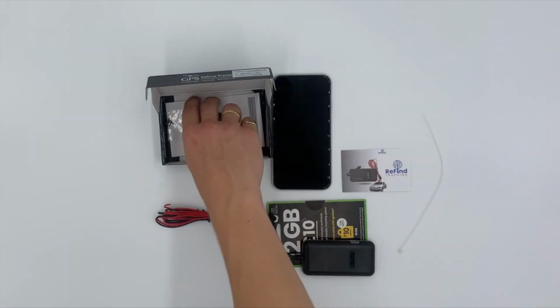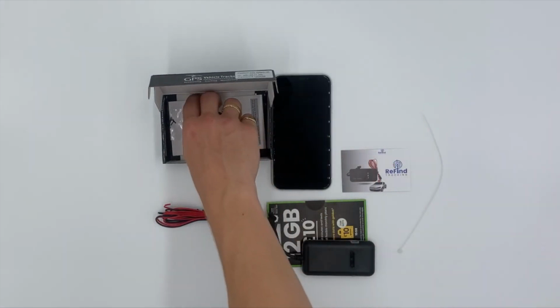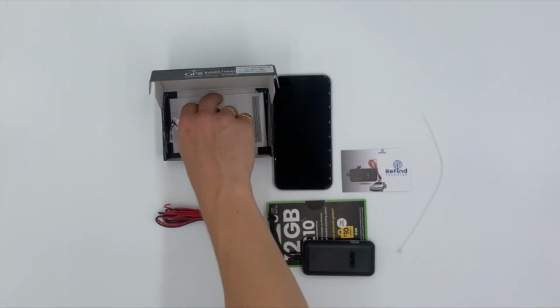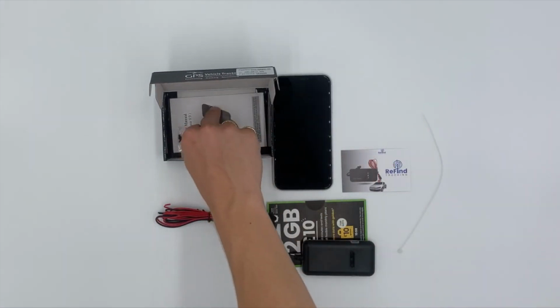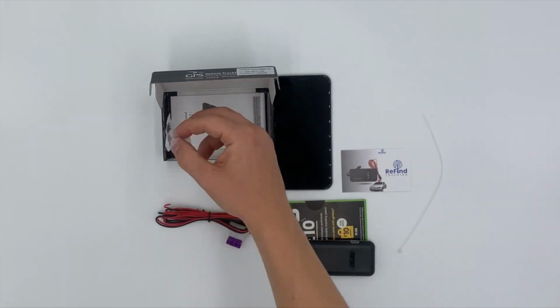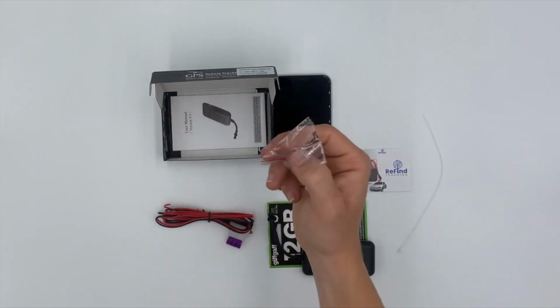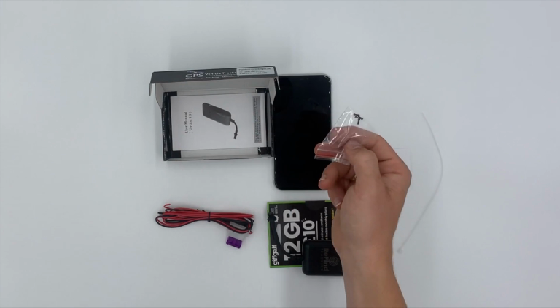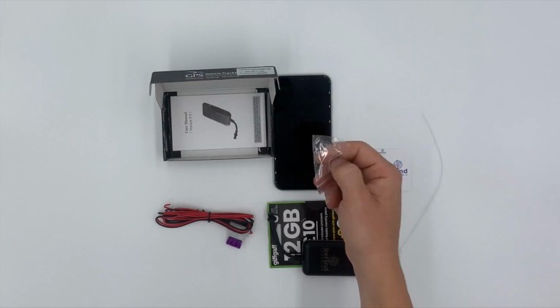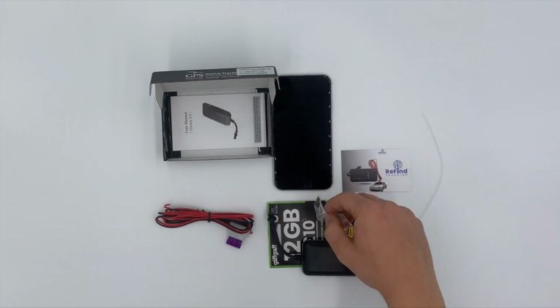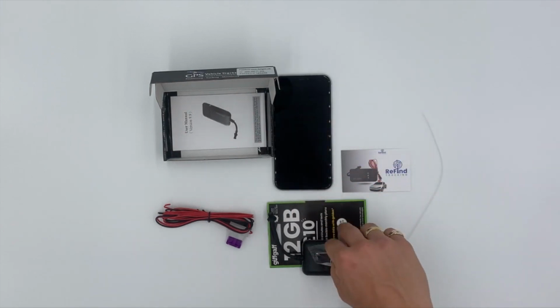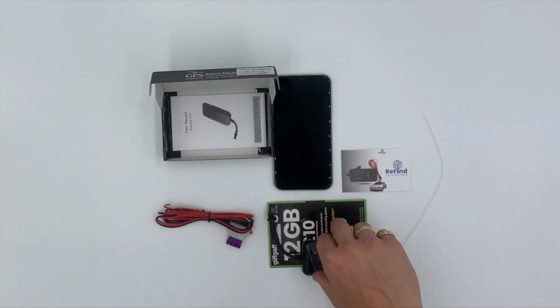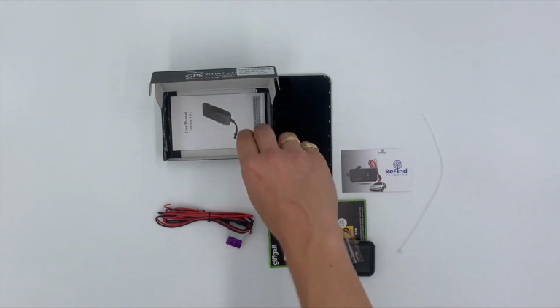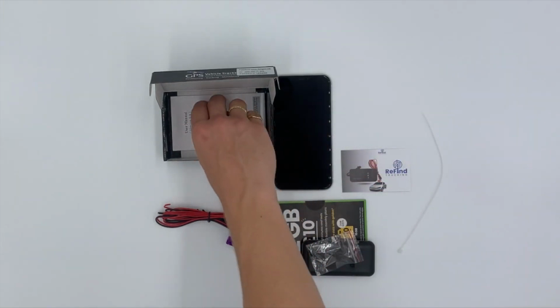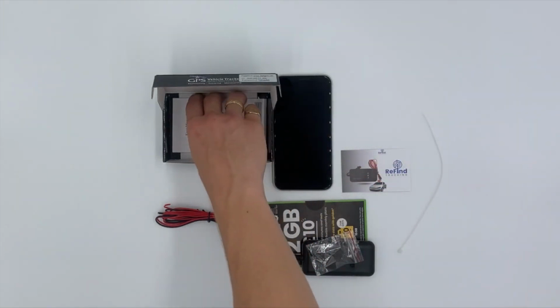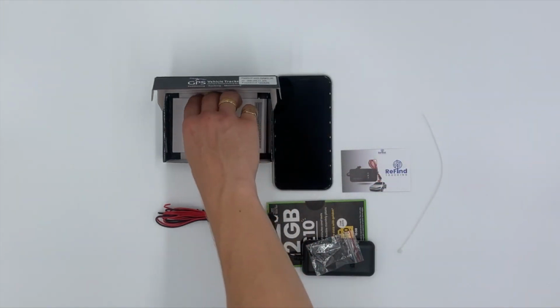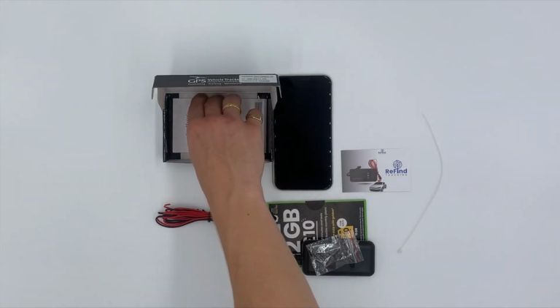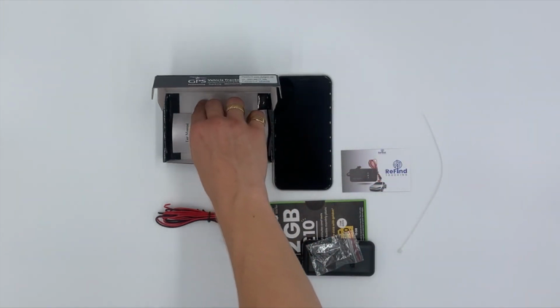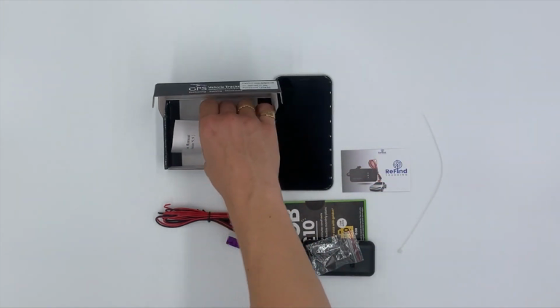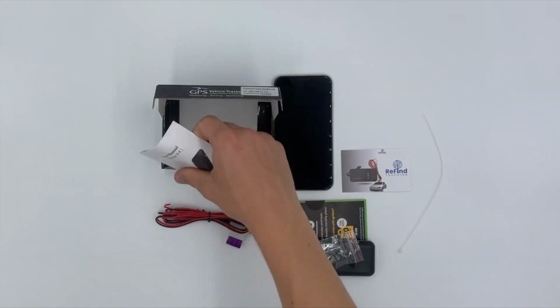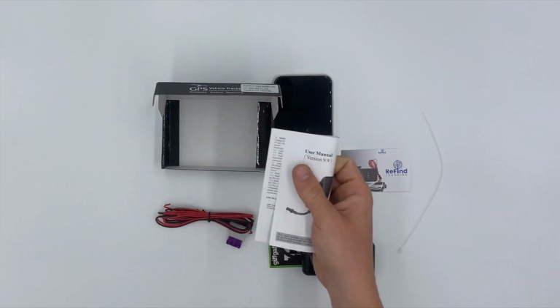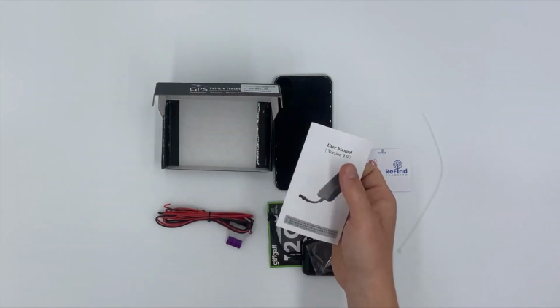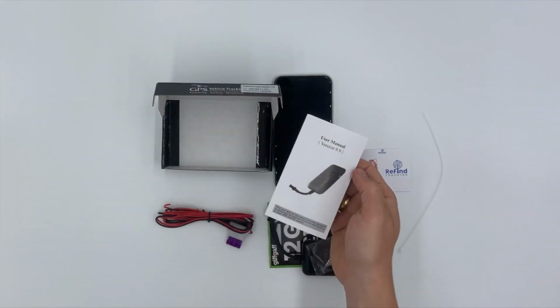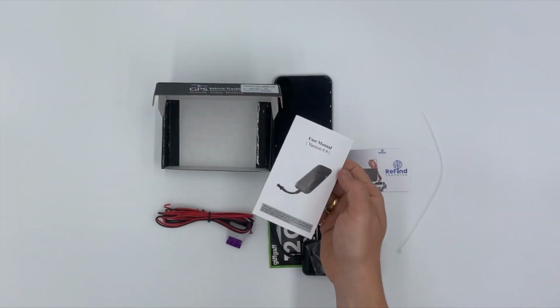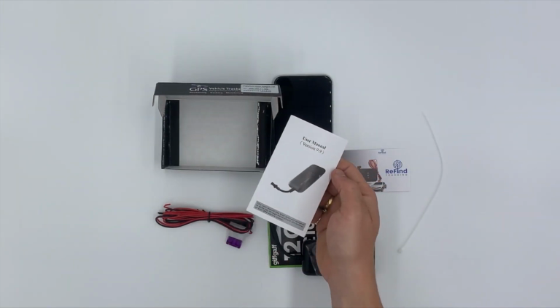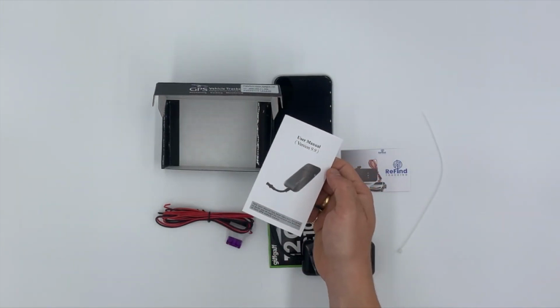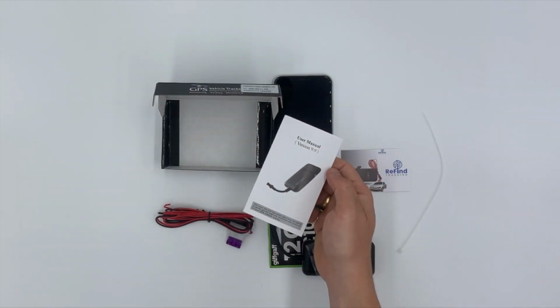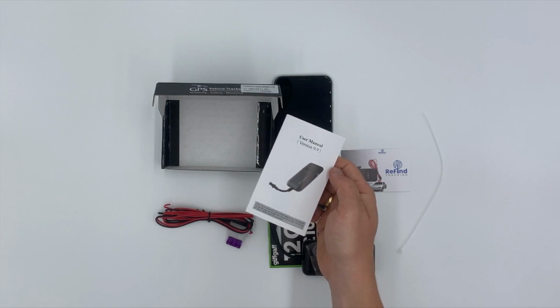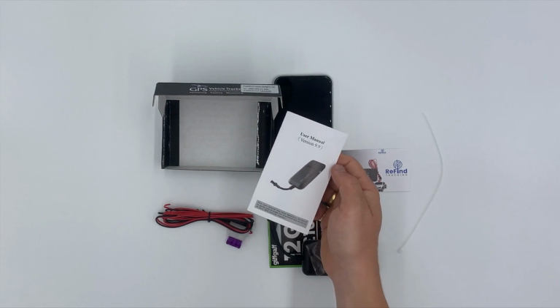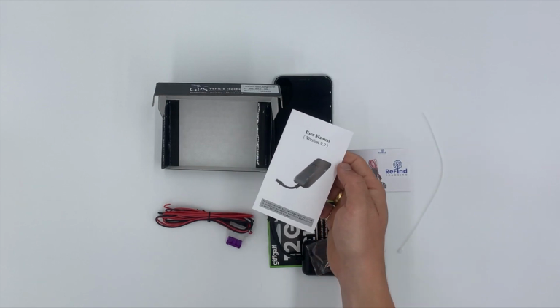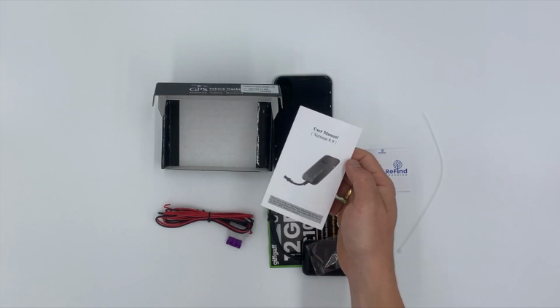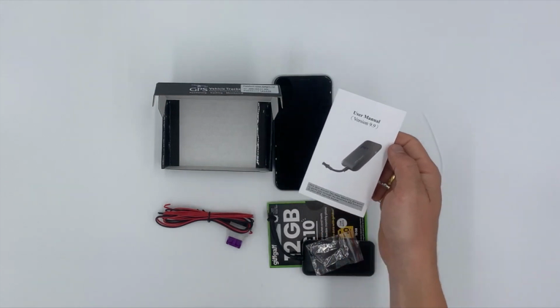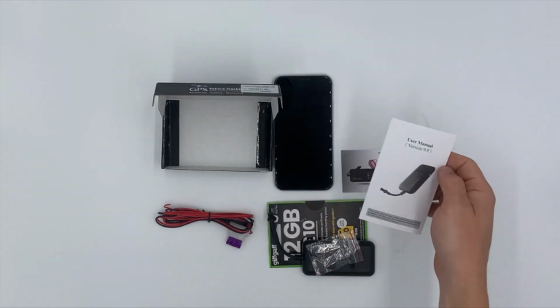Finally, we have the screws in place for the back of the device and the full user manual which has every detail on the device.